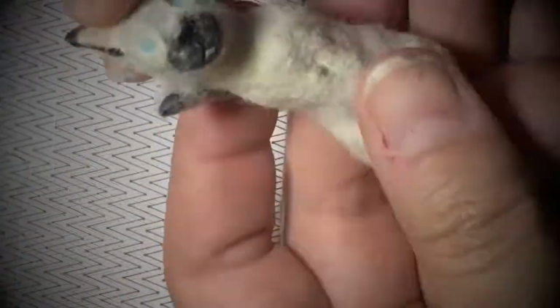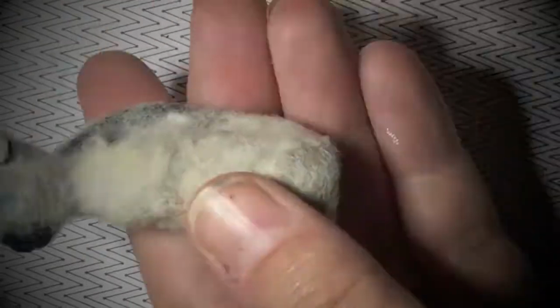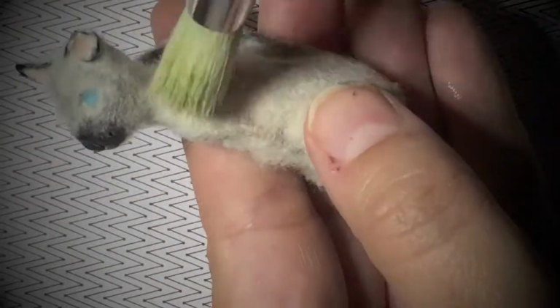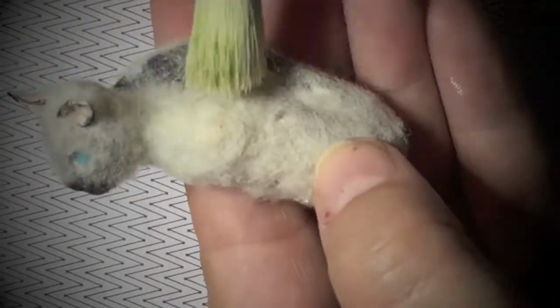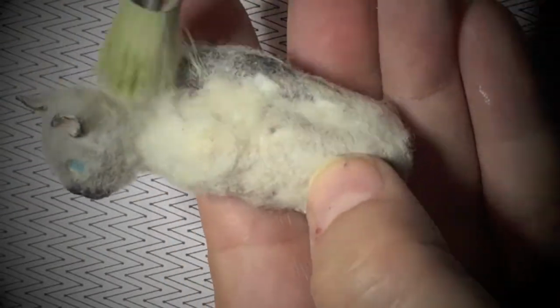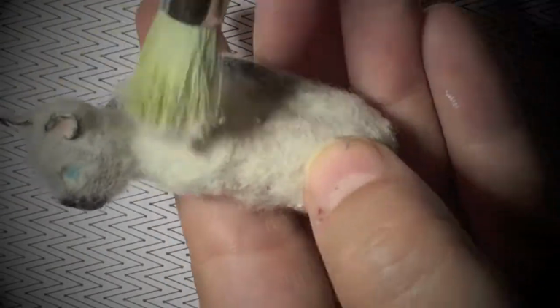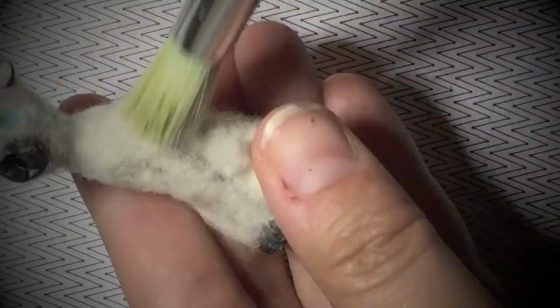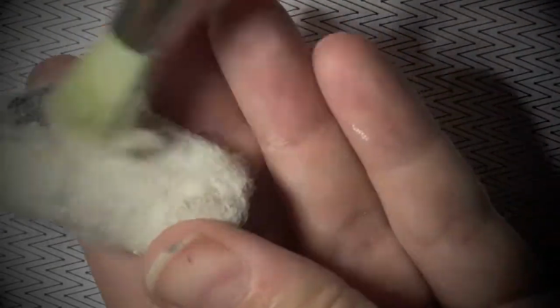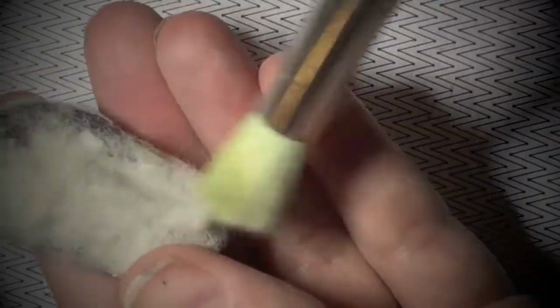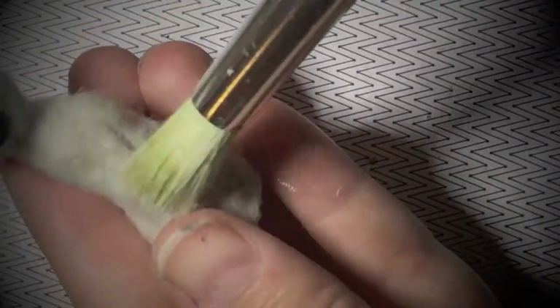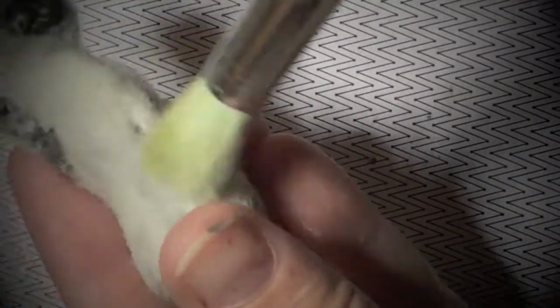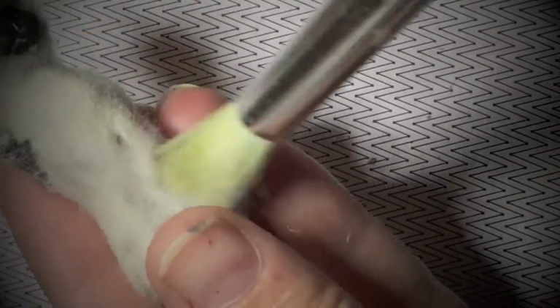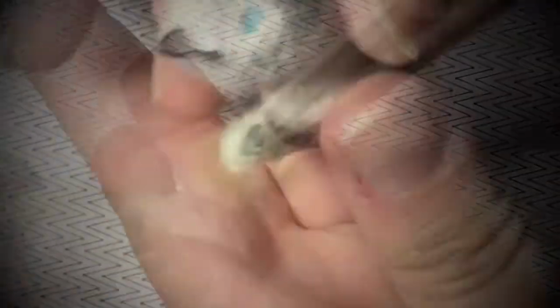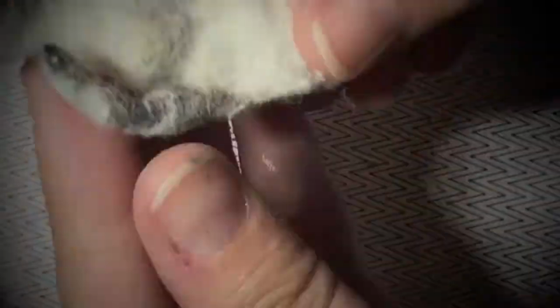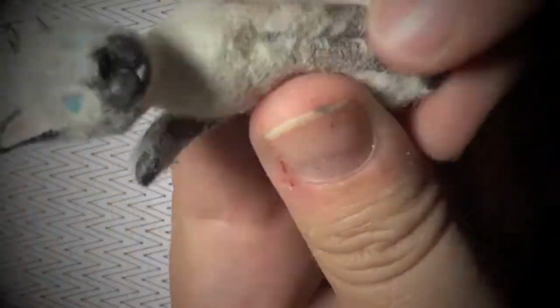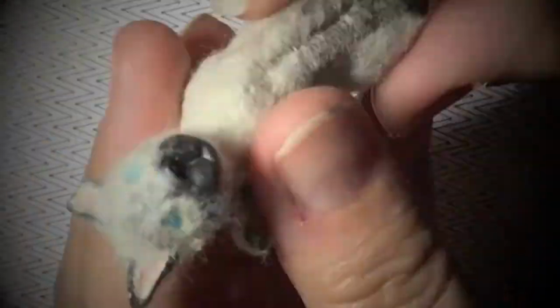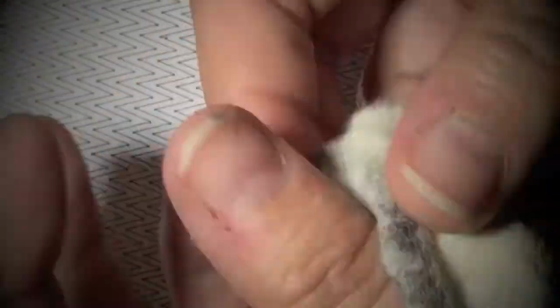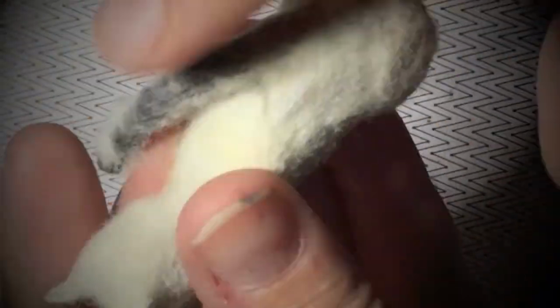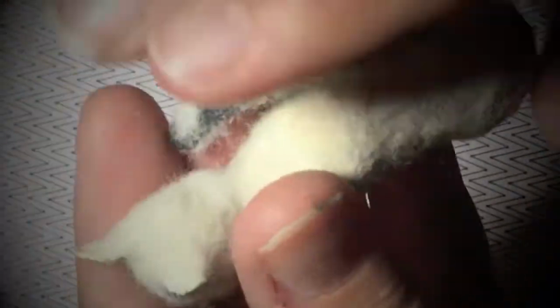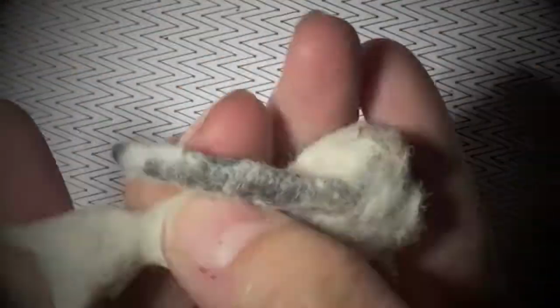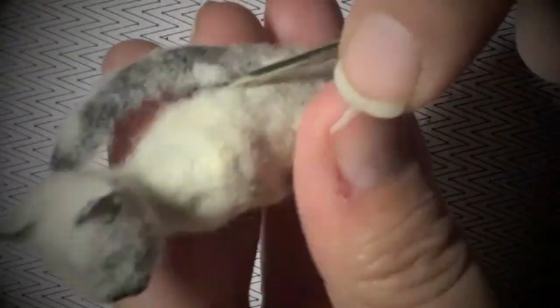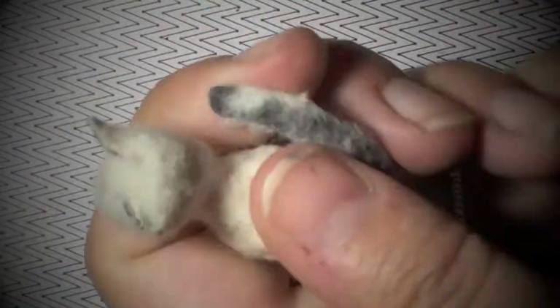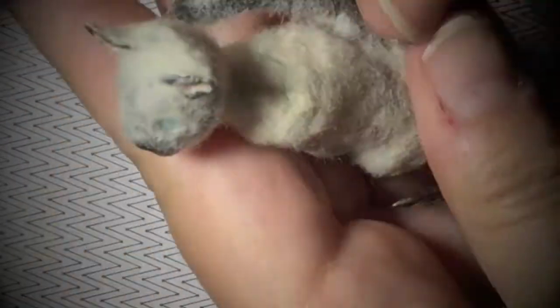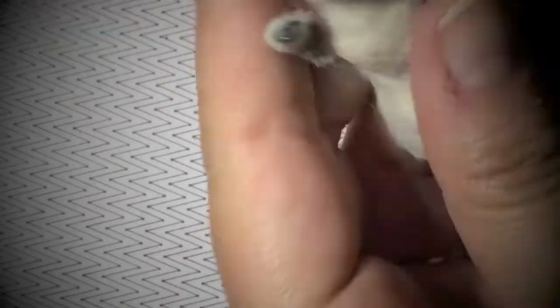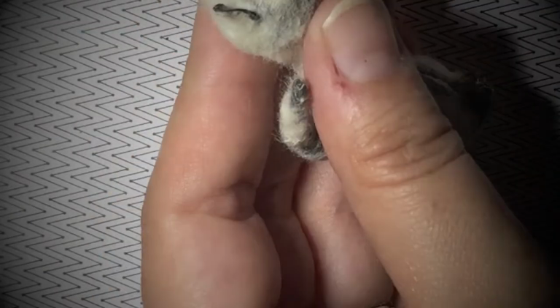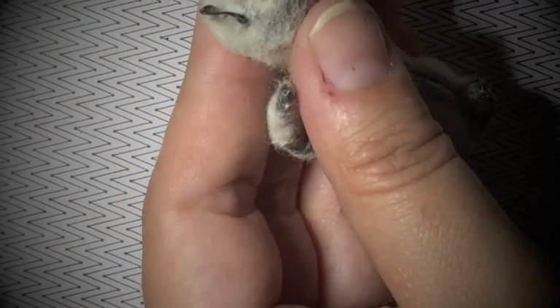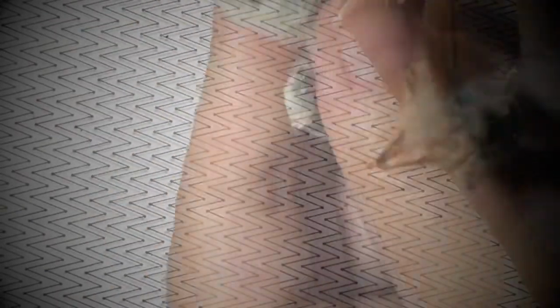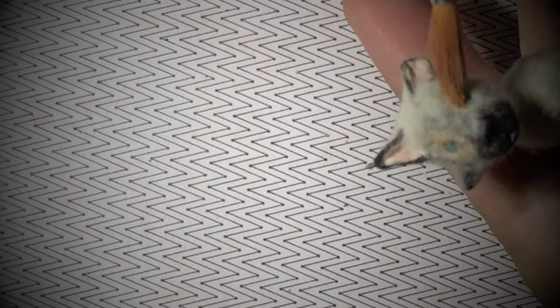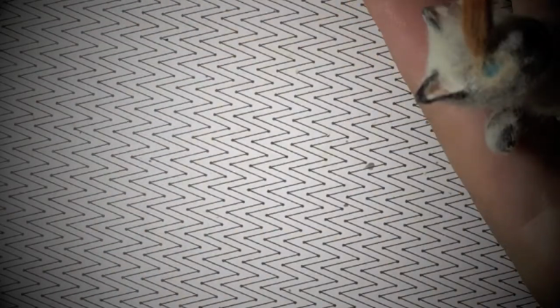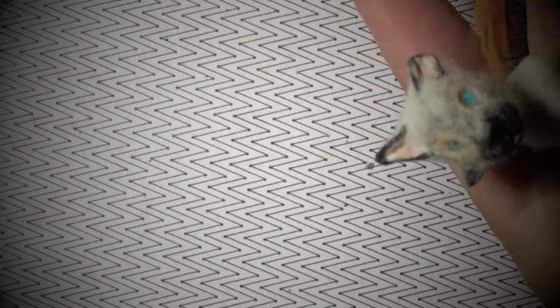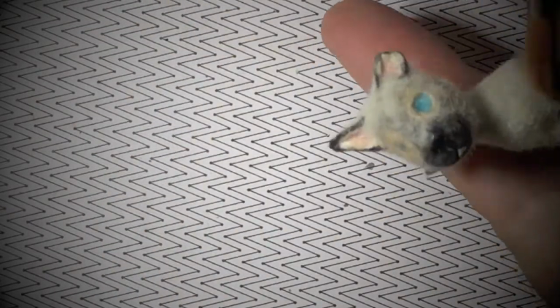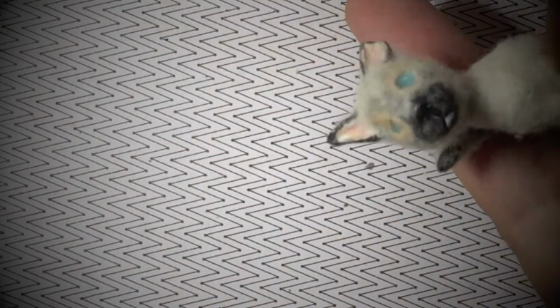Just go layer by layer, step by step. Dust off the excess fluff once the piece has dried completely. Add details with chalk pastels.